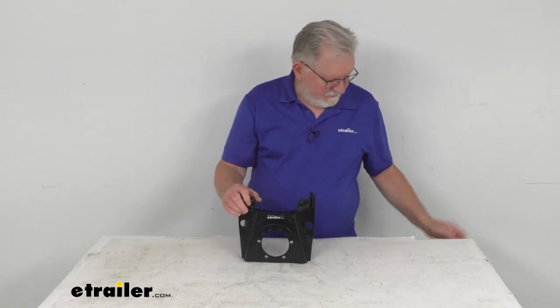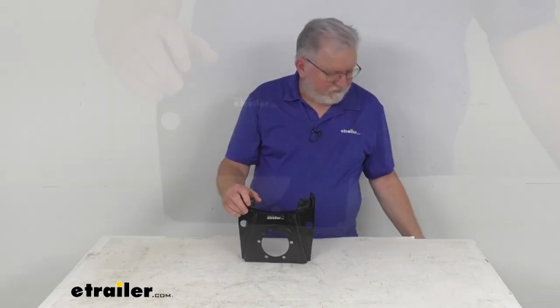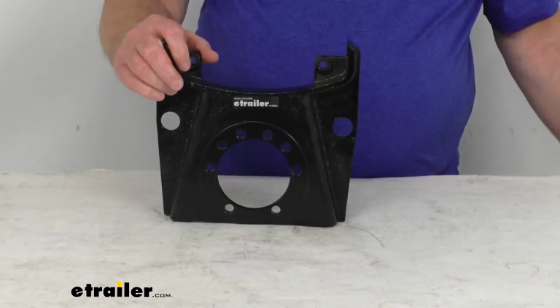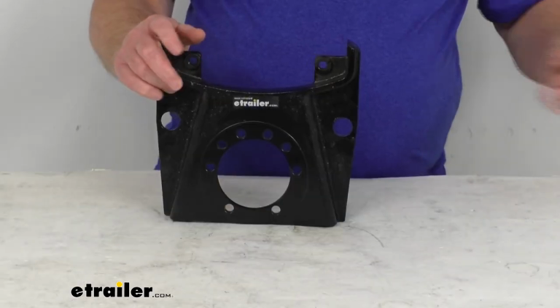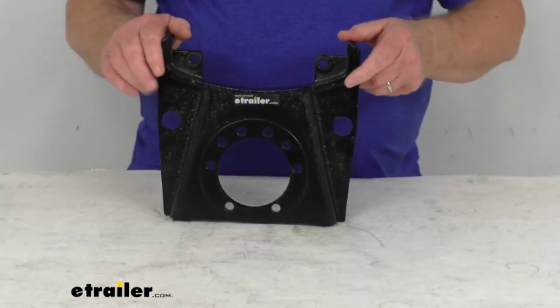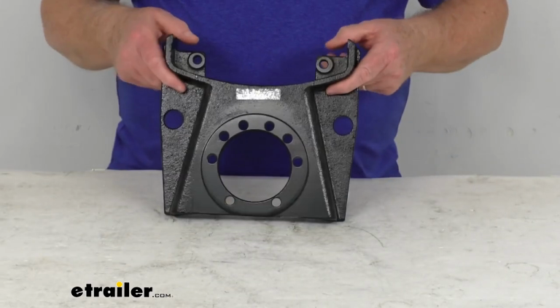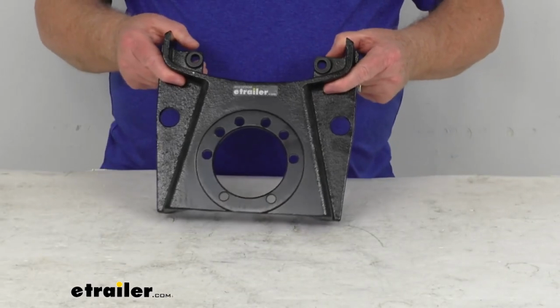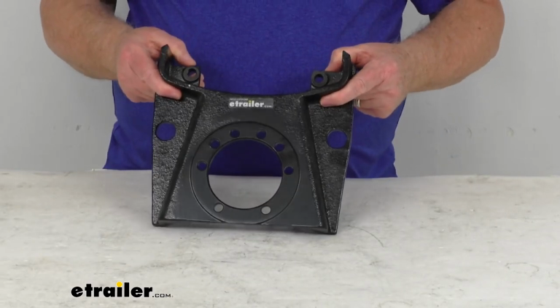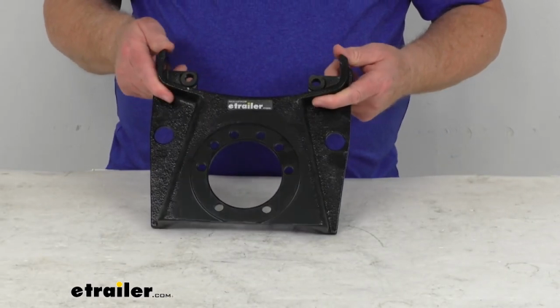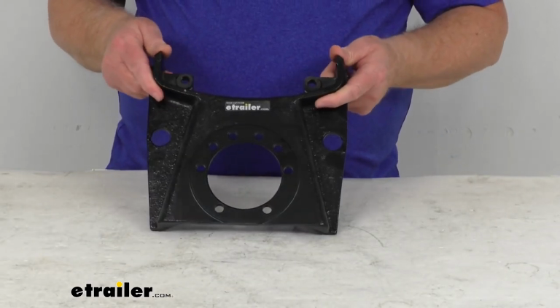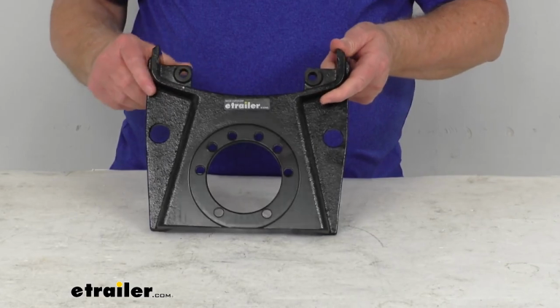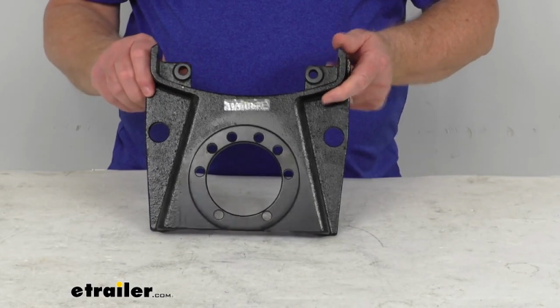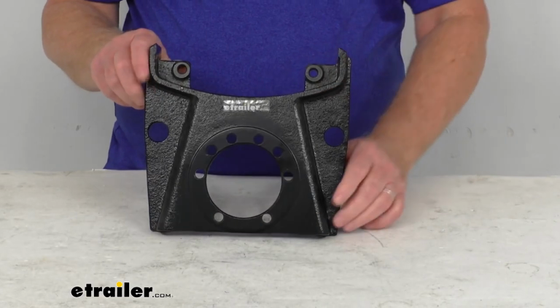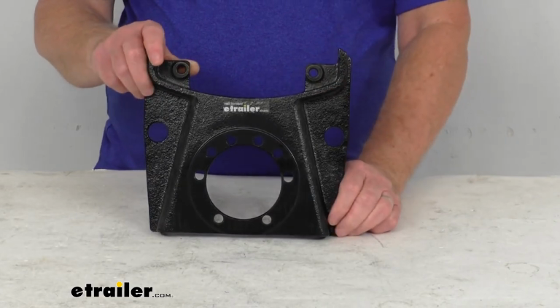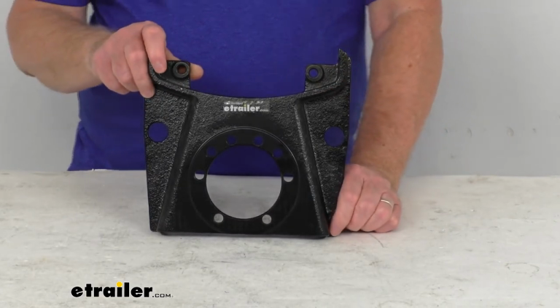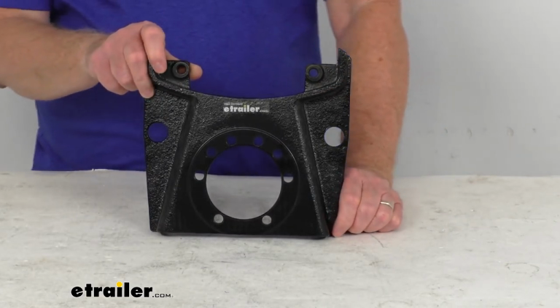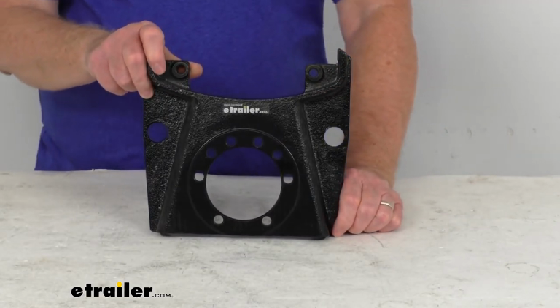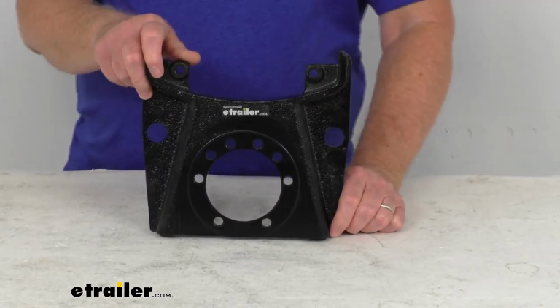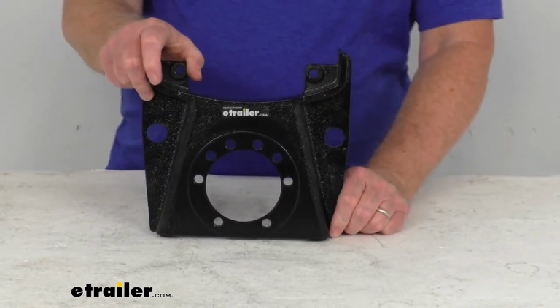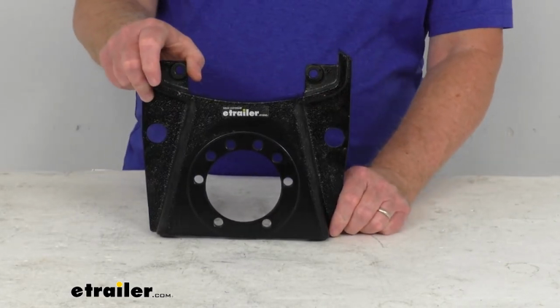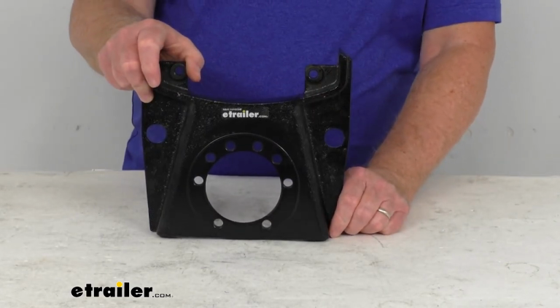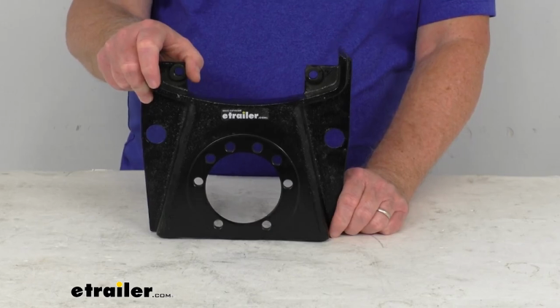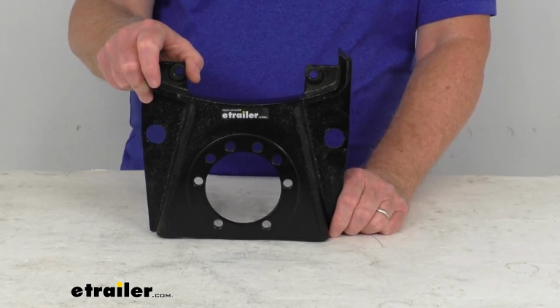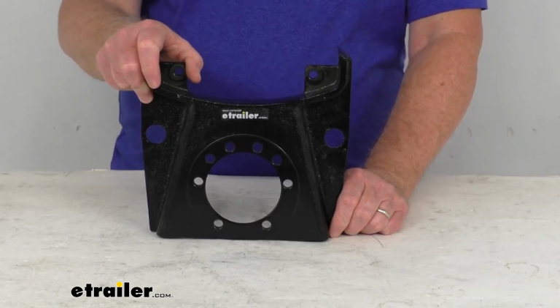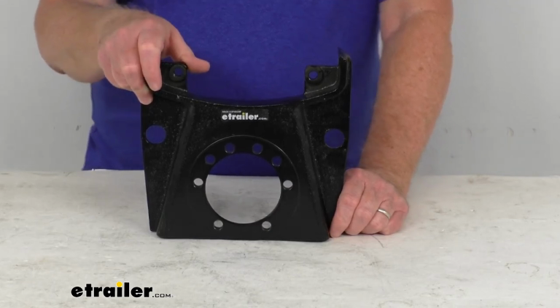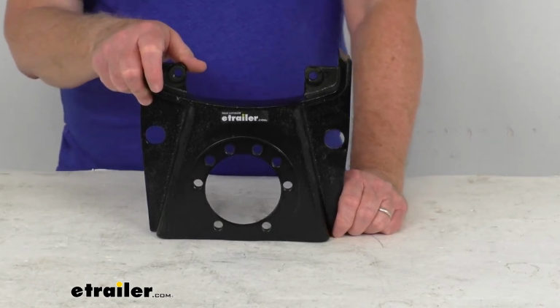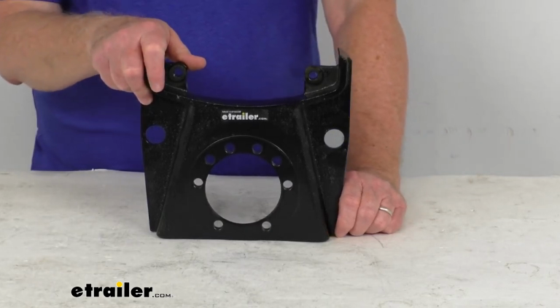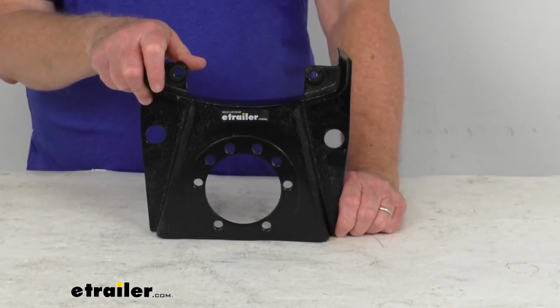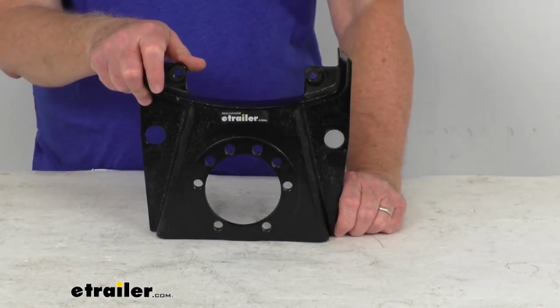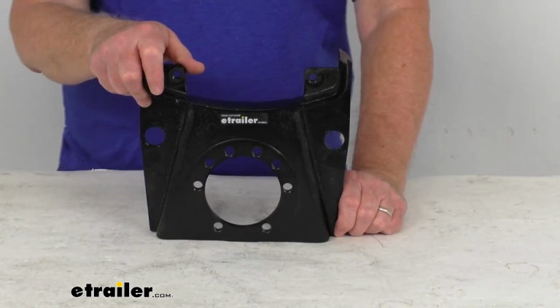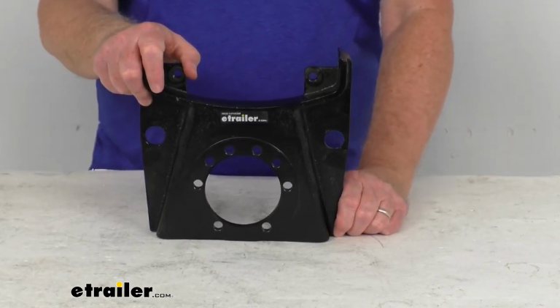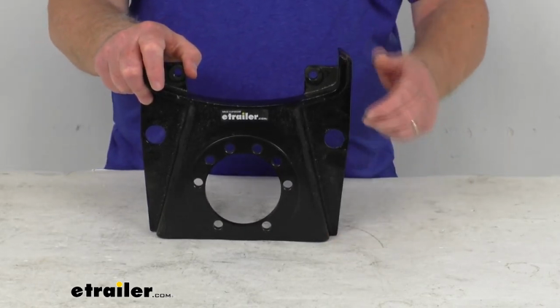This caliper mounting bracket is designed for use with 13 inch rotors — the 8,000 pound hub and rotor assemblies that have an eight on six and a half inch bolt pattern and use either 9/16 inch or 5/8 inch diameter wheel bolts.